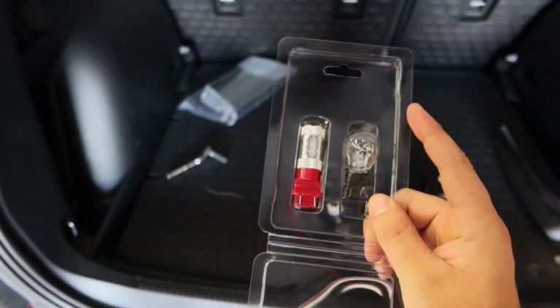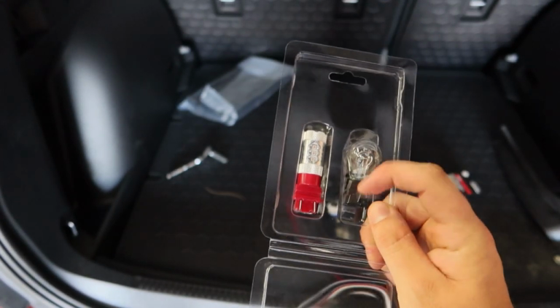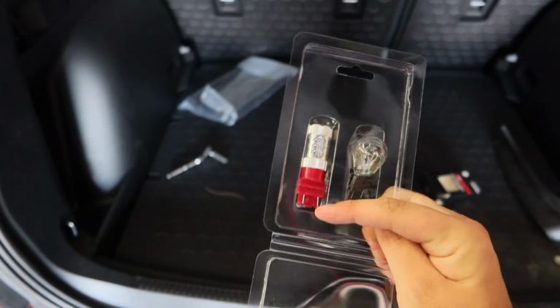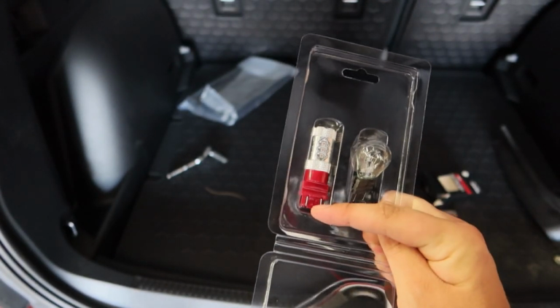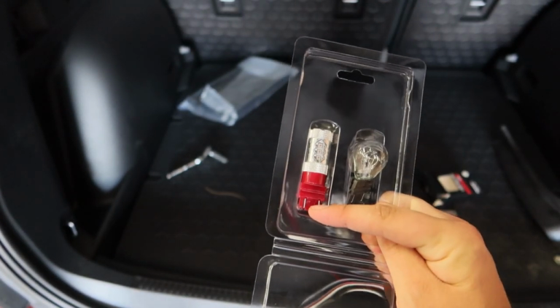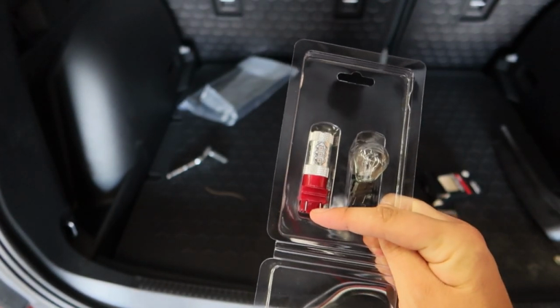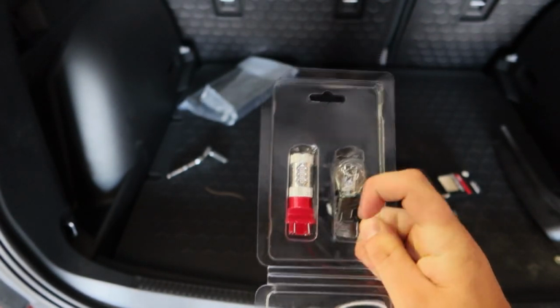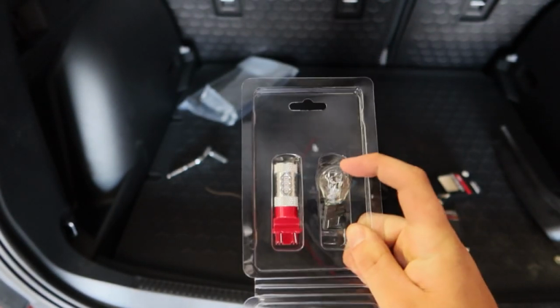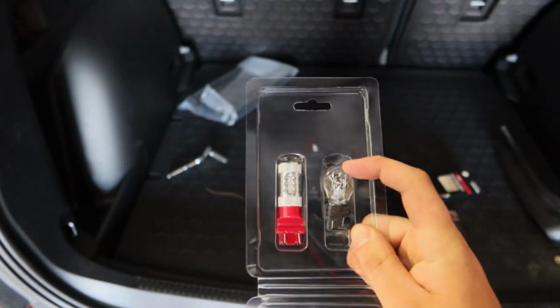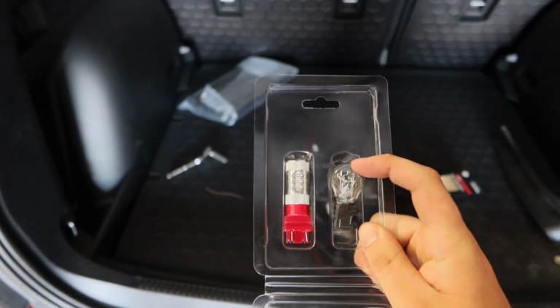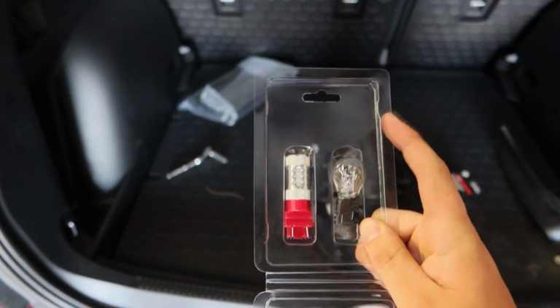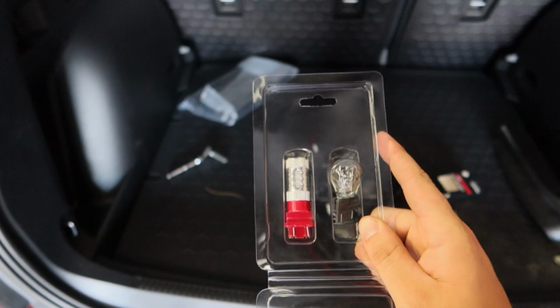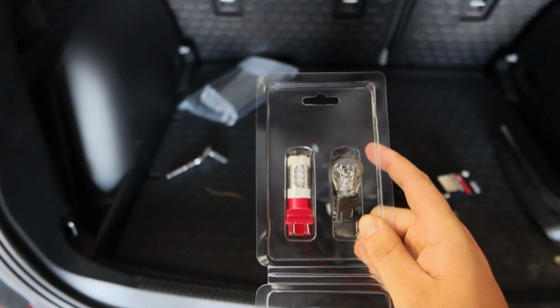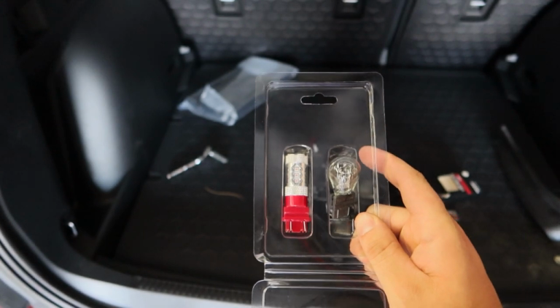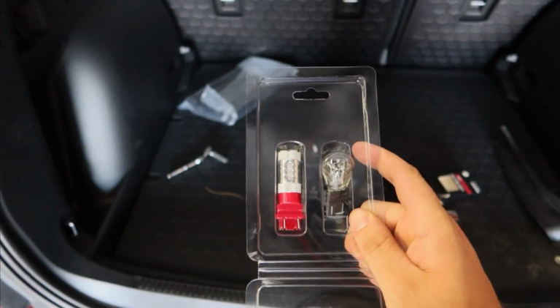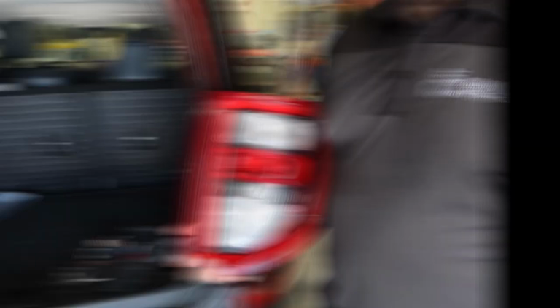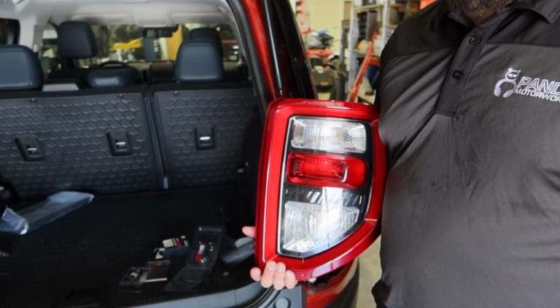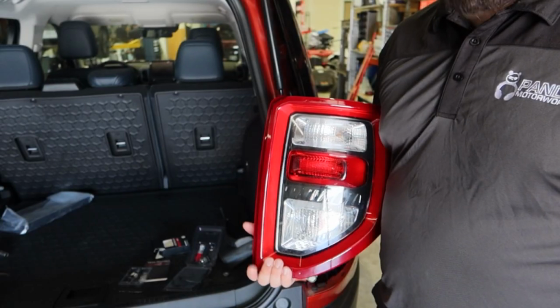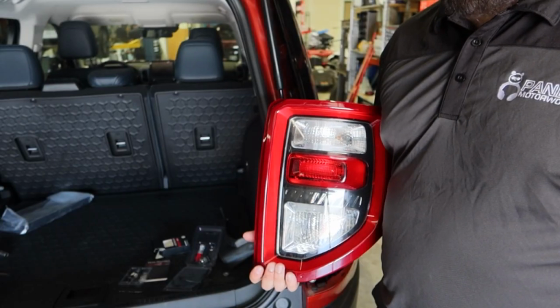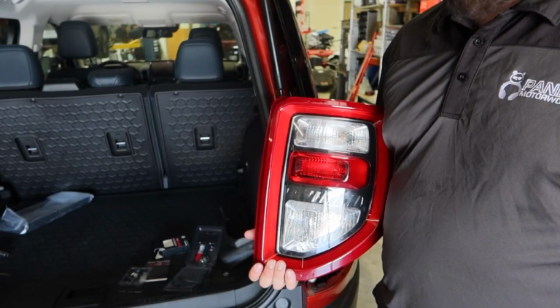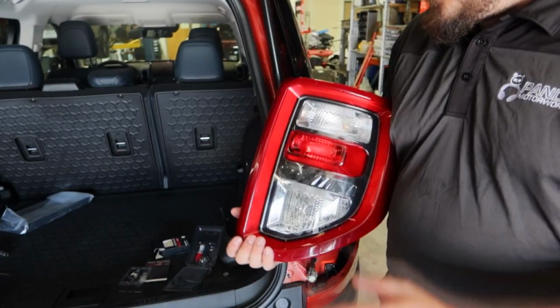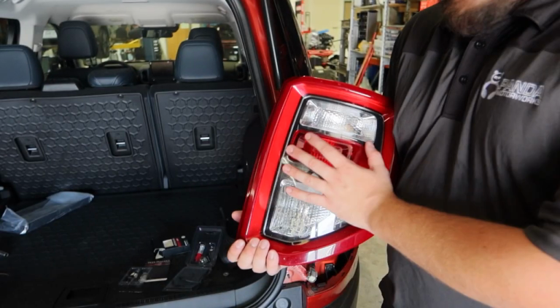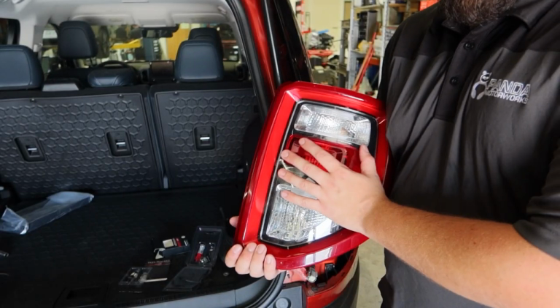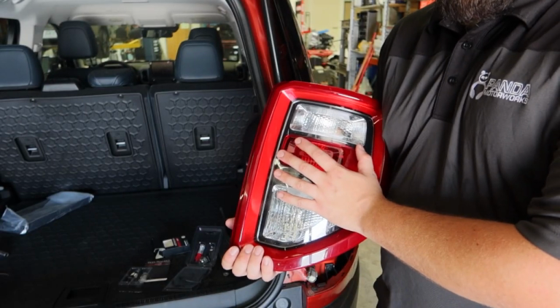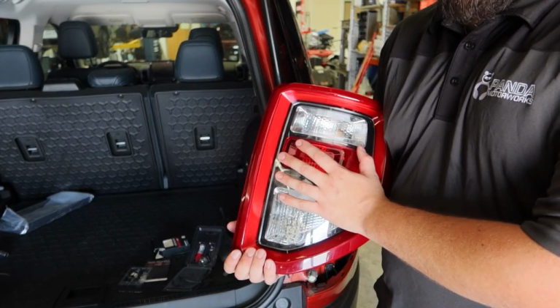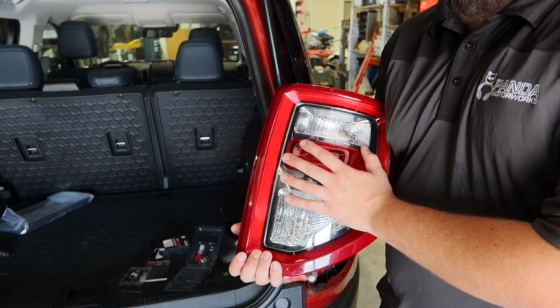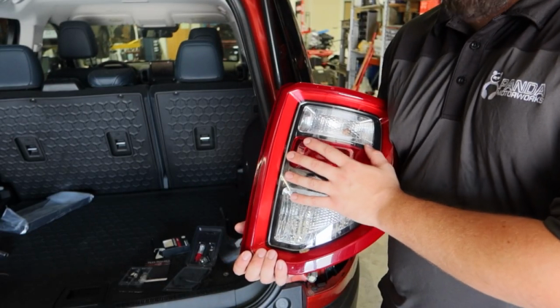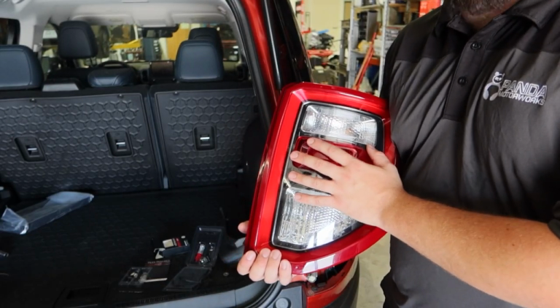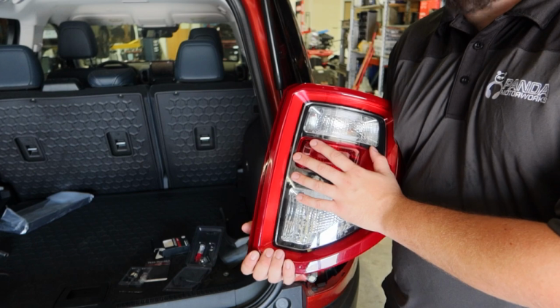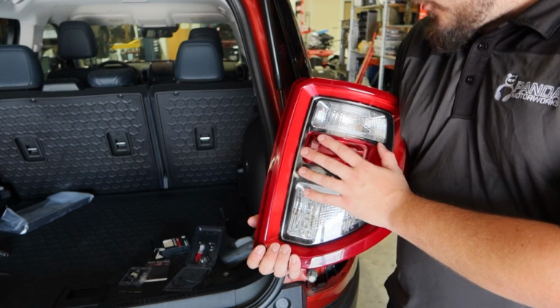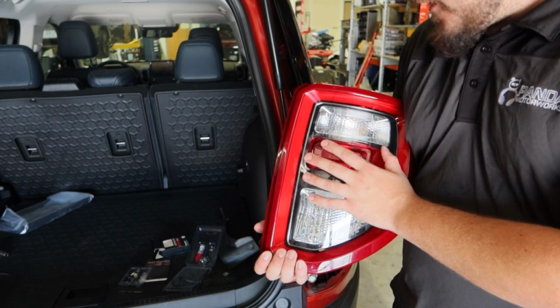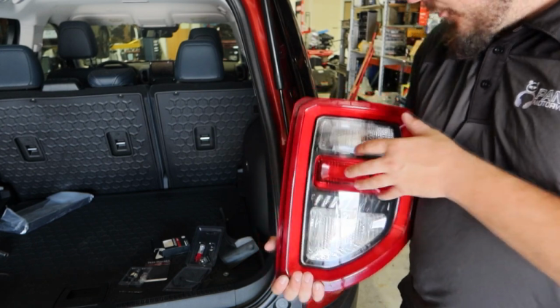We're going to have a red output as opposed to white, so that should make a big difference. Now that we have our new LED bulbs loaded into the tail light, it's time to go ahead and reinstall it on the Bronco Sport.